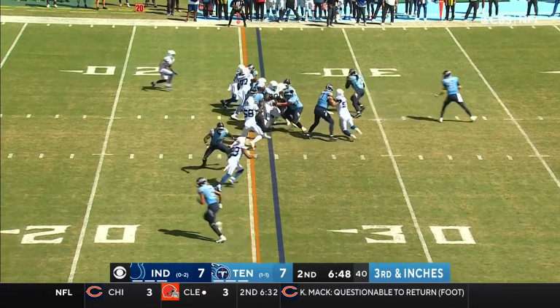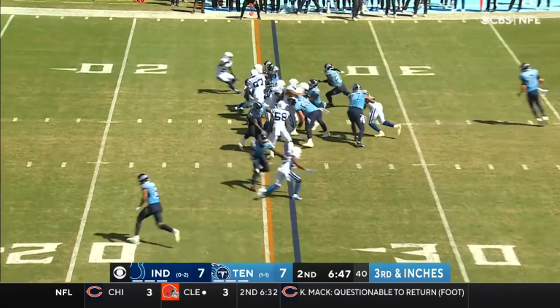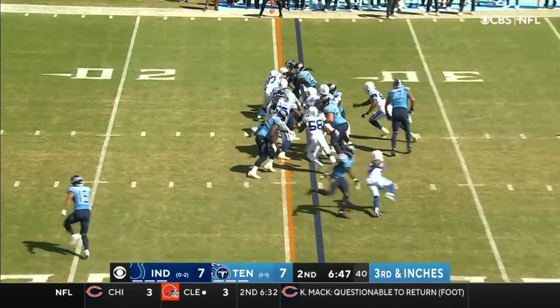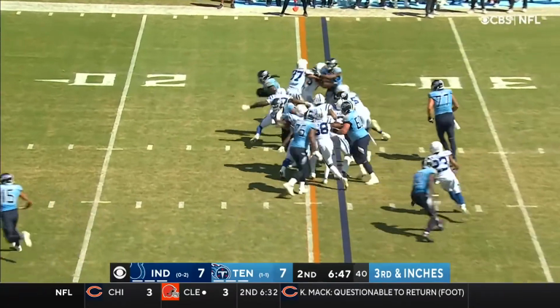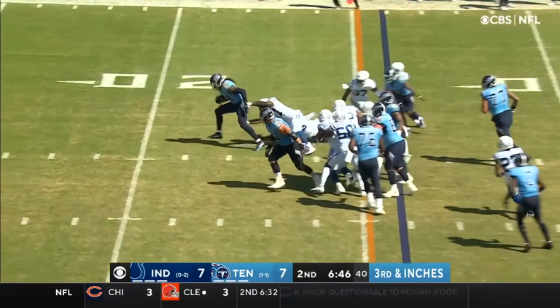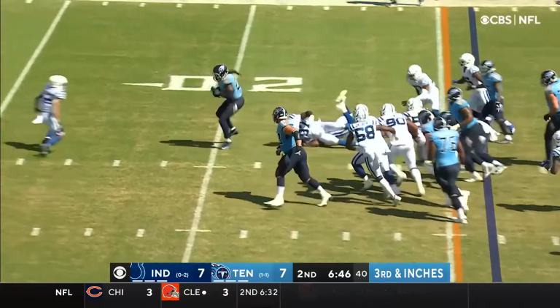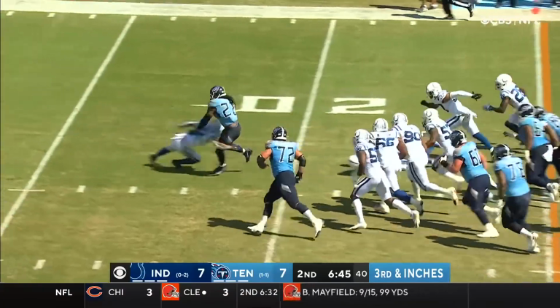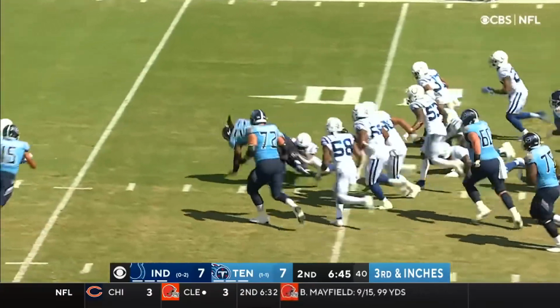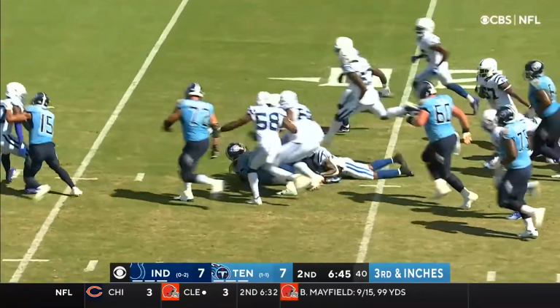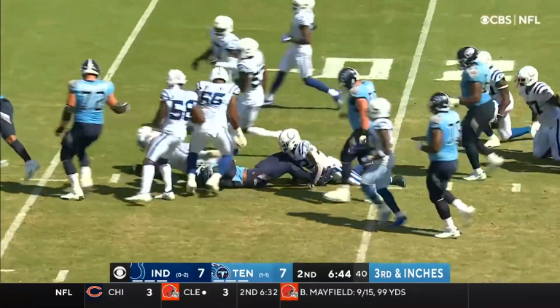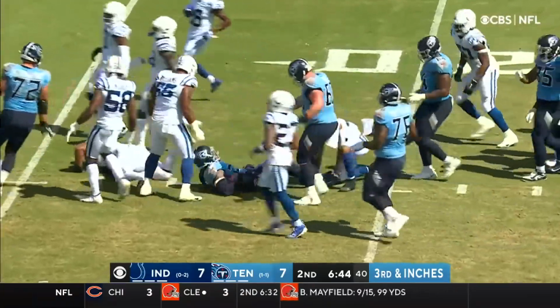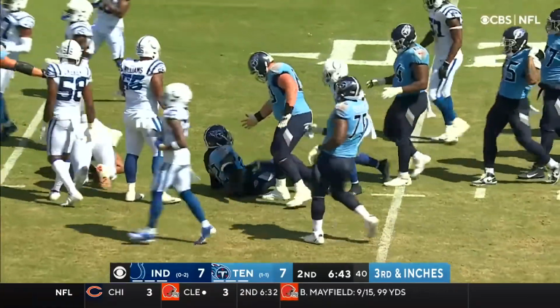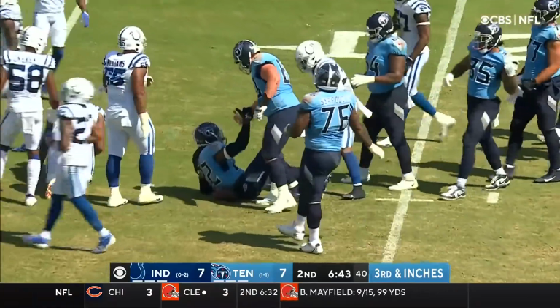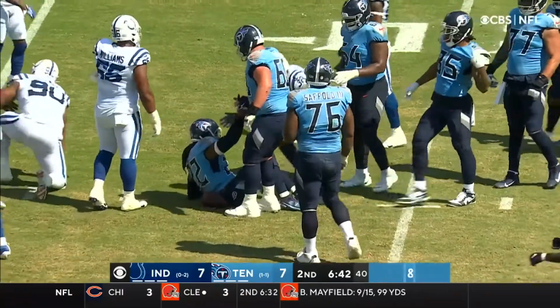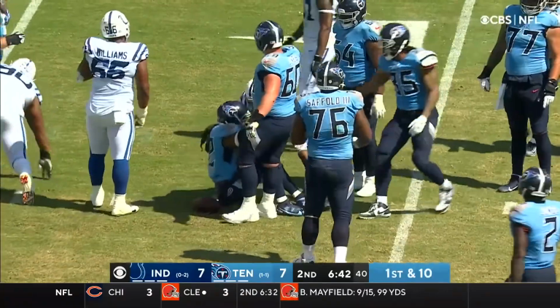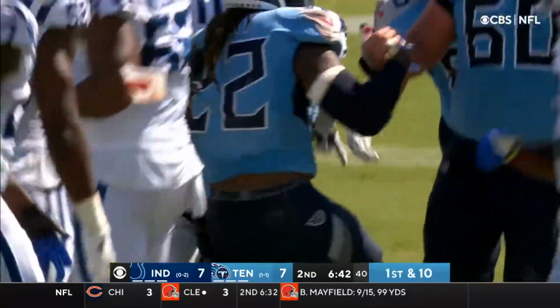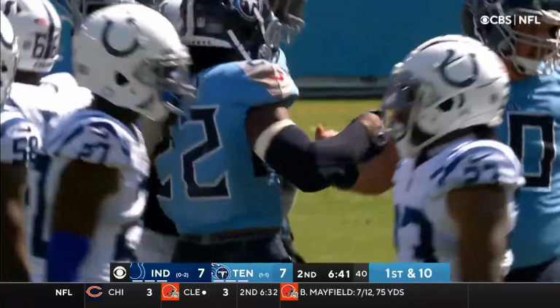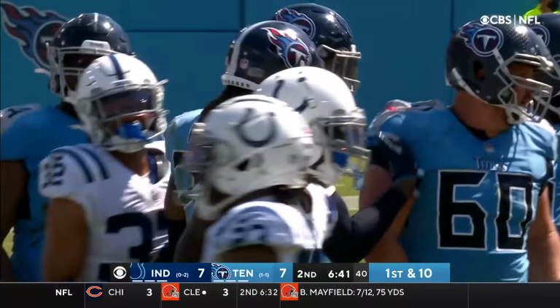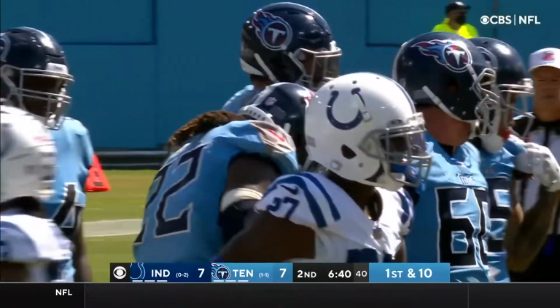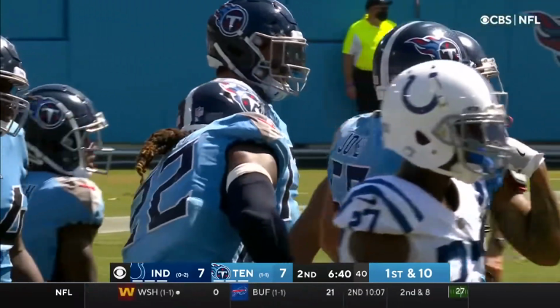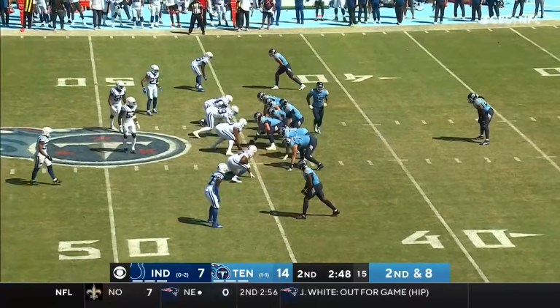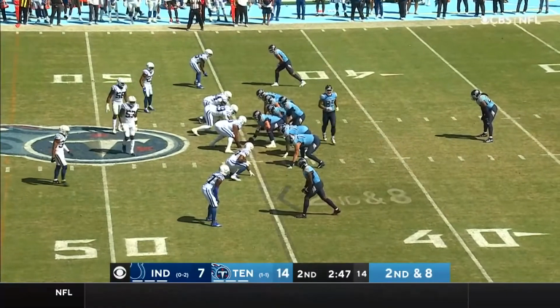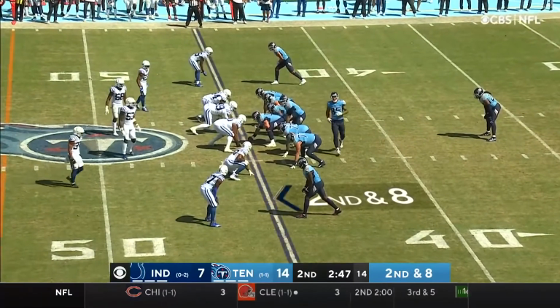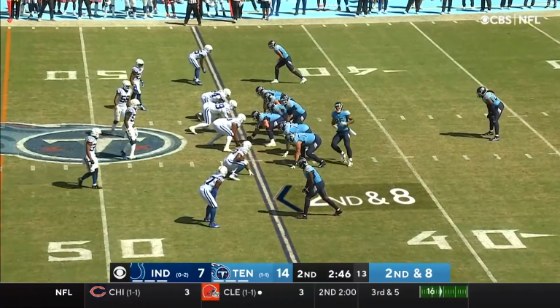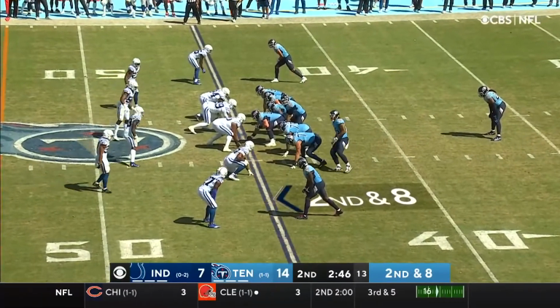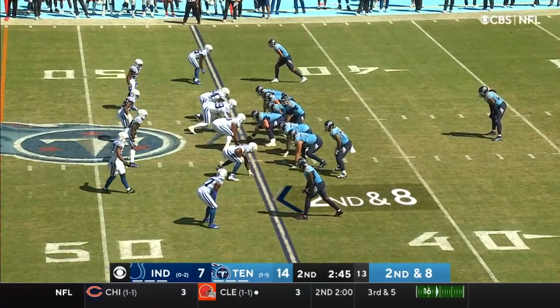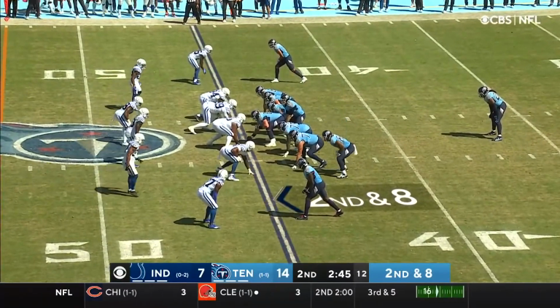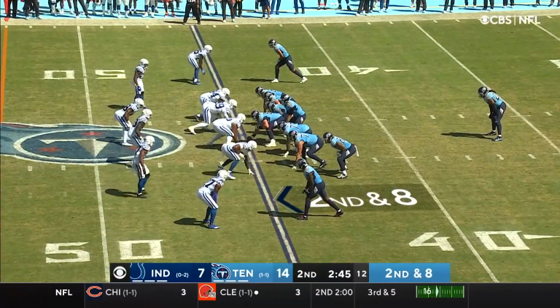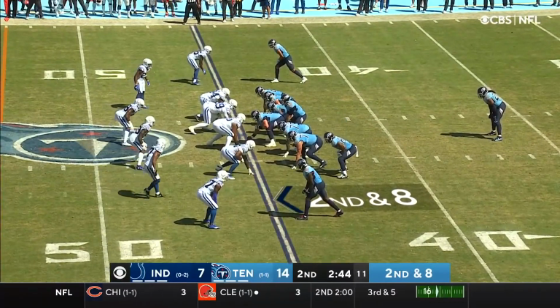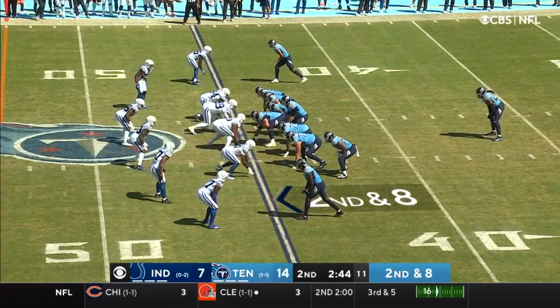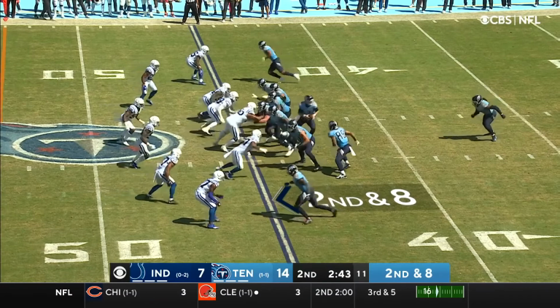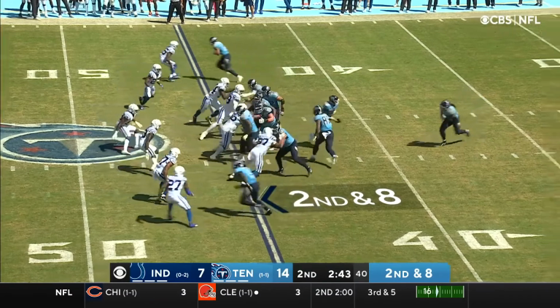Henry, first down. Henry stays on his feet and shot down at the 17-yard line. Bobby Oterokin is the middle linebacker for the Colts.